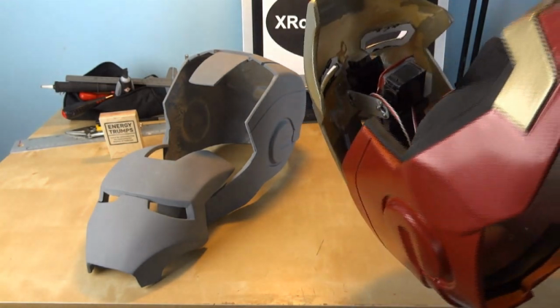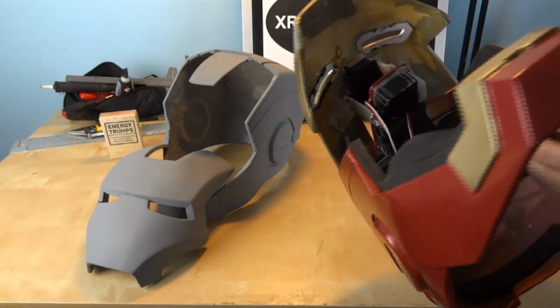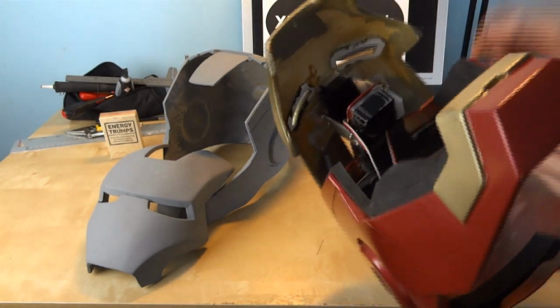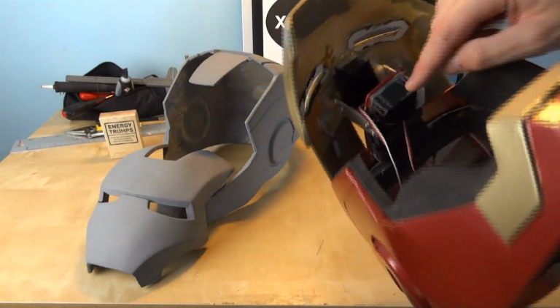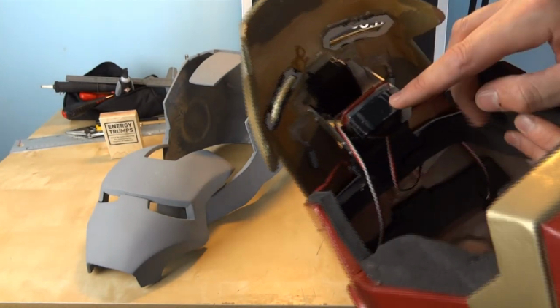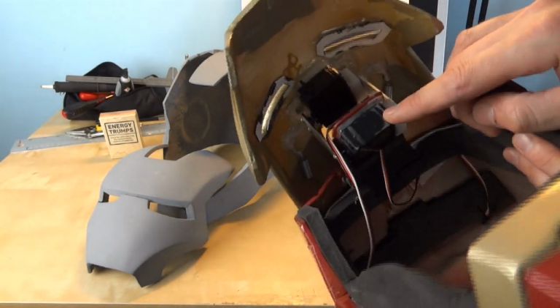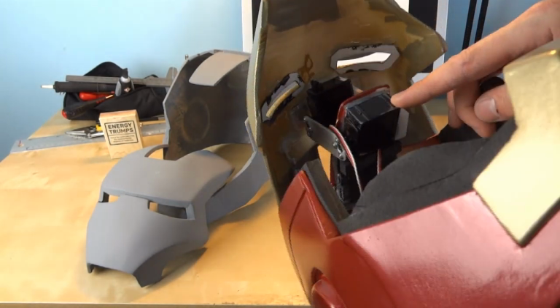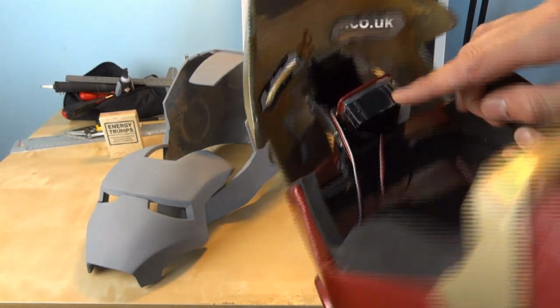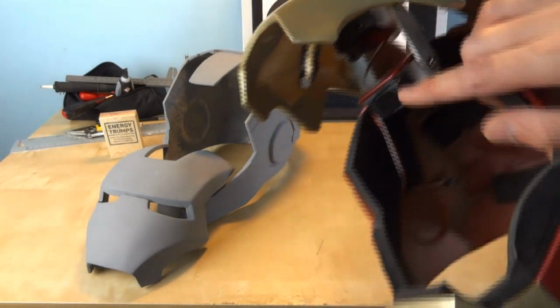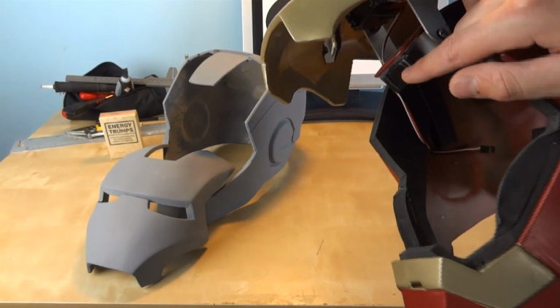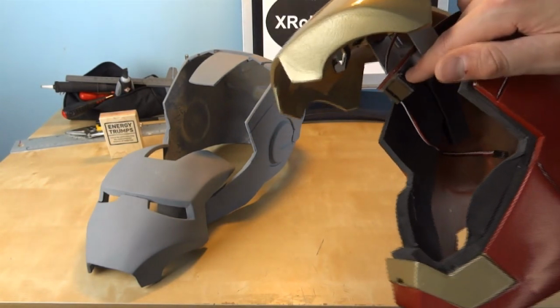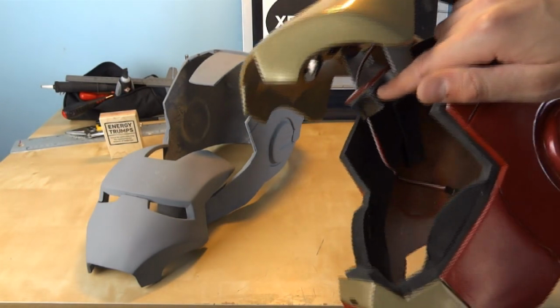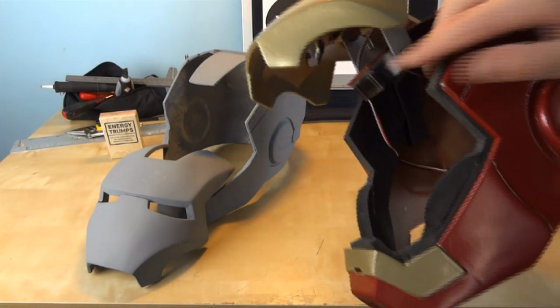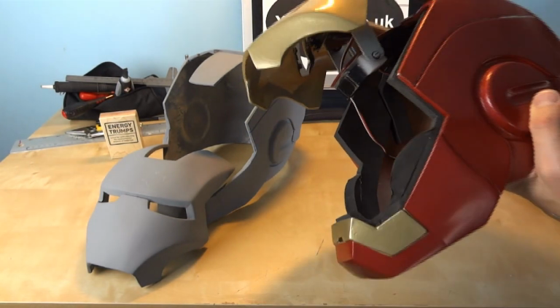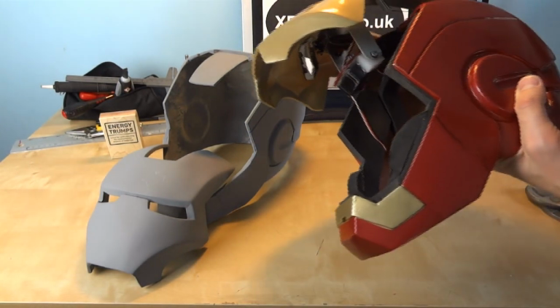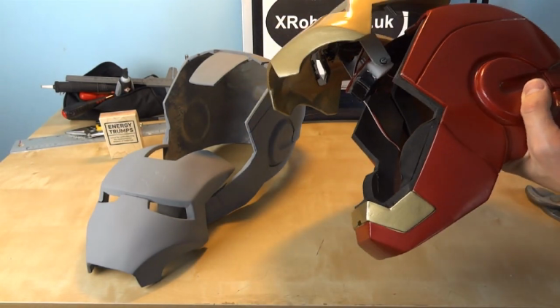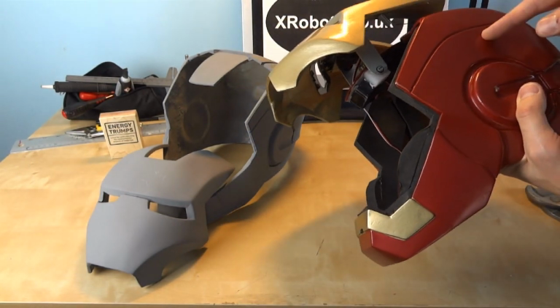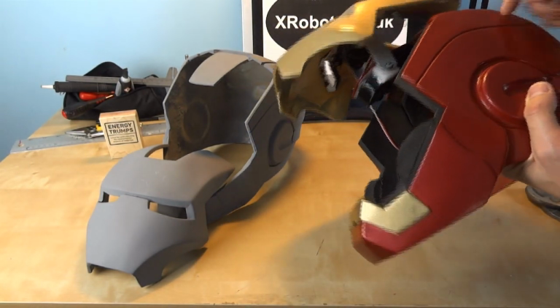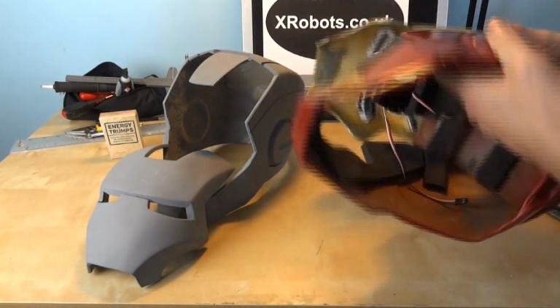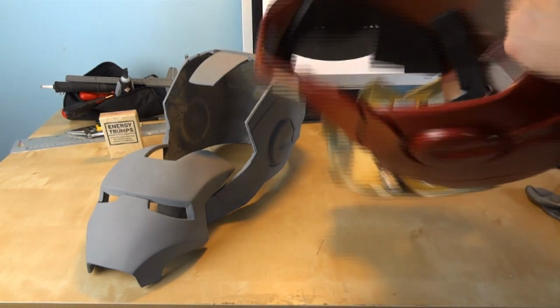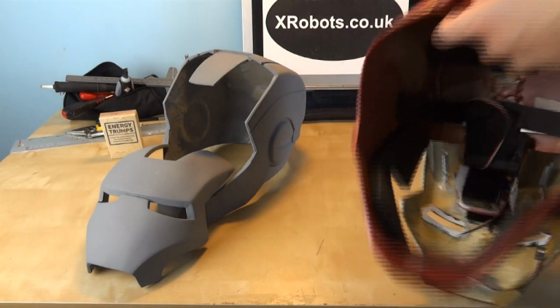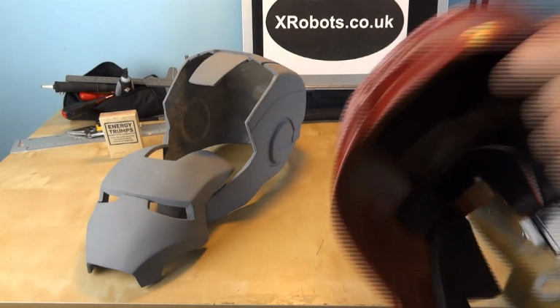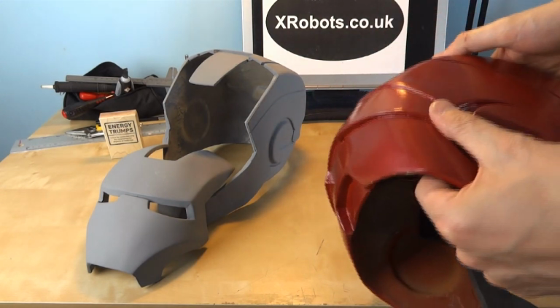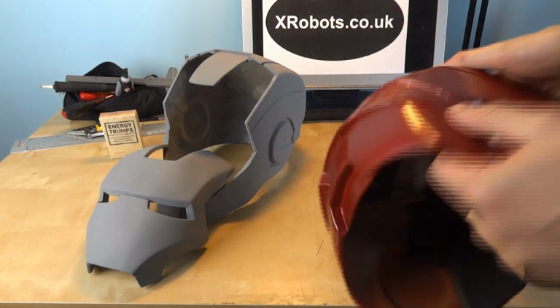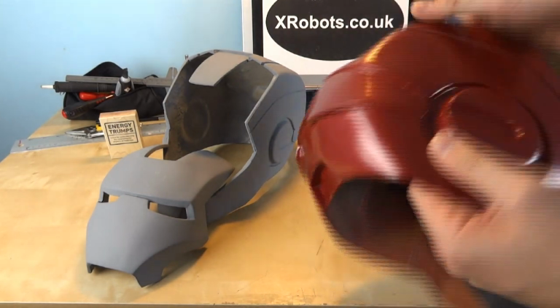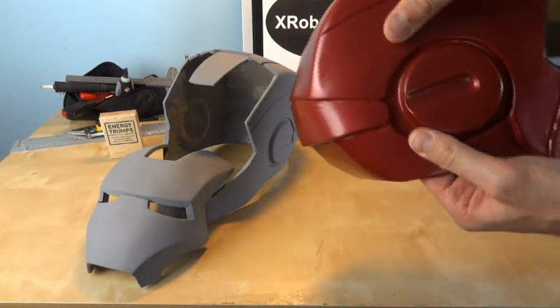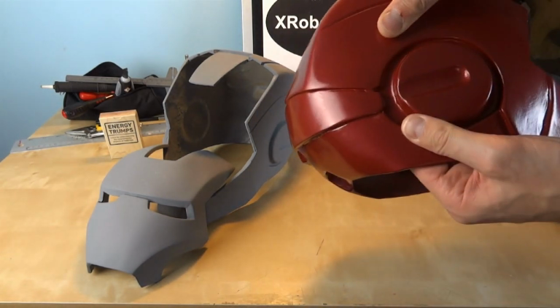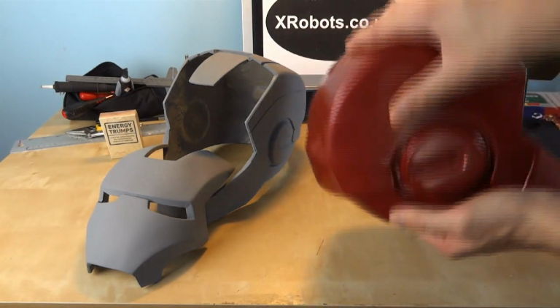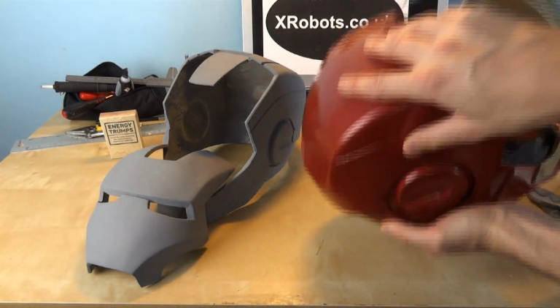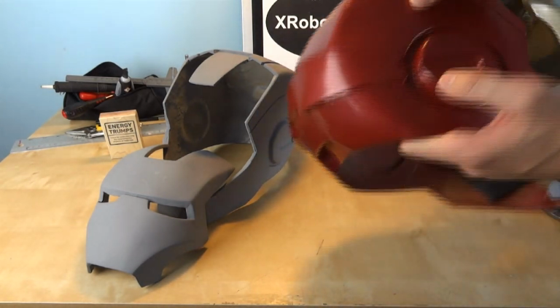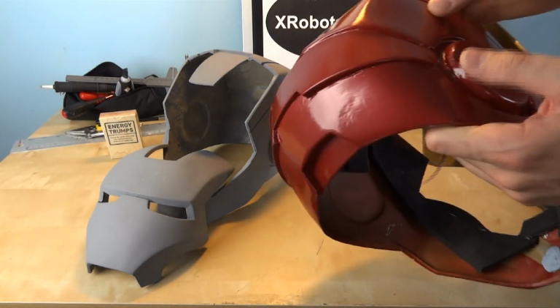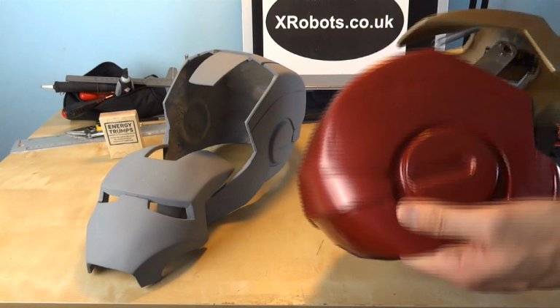It worked okay. There isn't really space for this servo on top of your head though, which means the helmet sits too high. Also this helmet's polyurethane, which means I've had some issues with it warping at the back where it's been sat down and essentially changing shape.